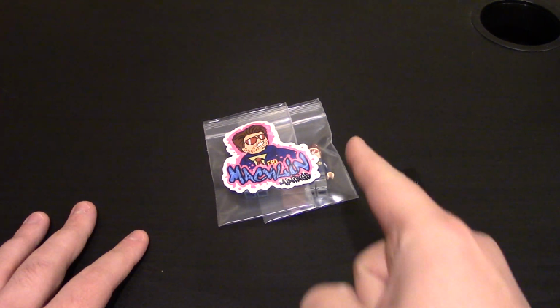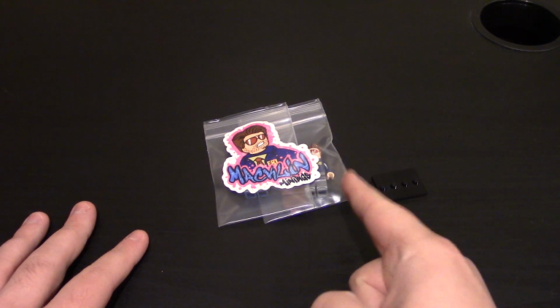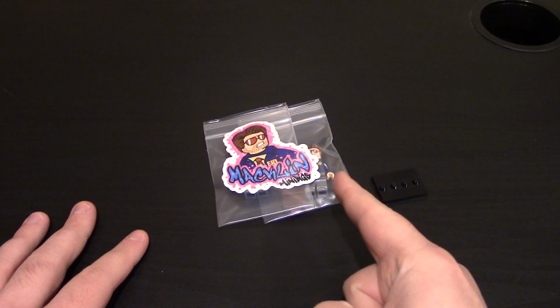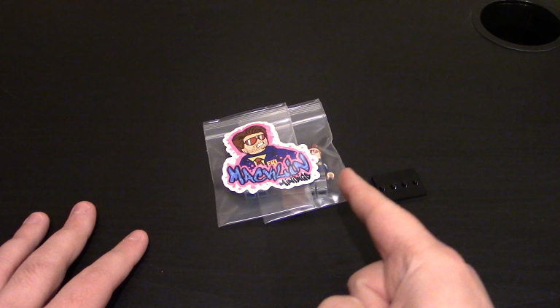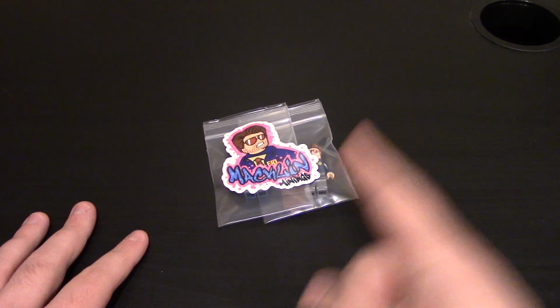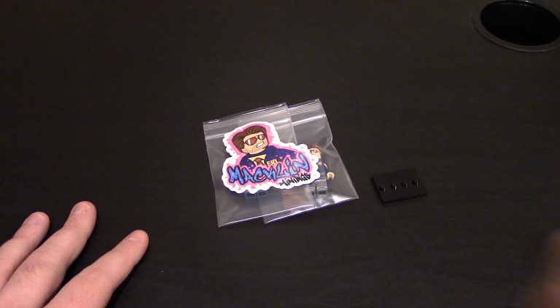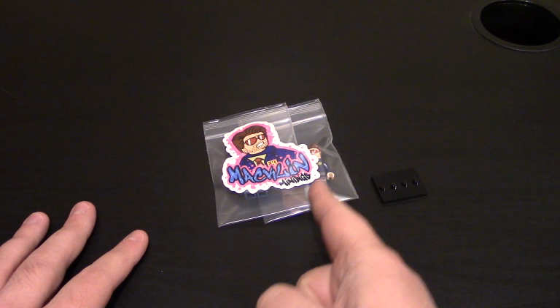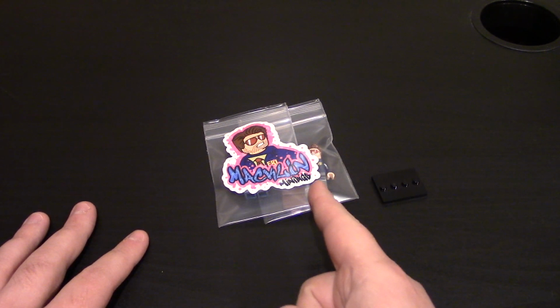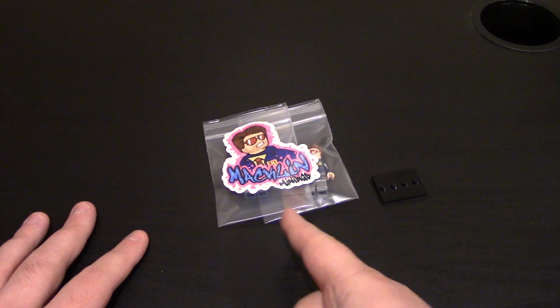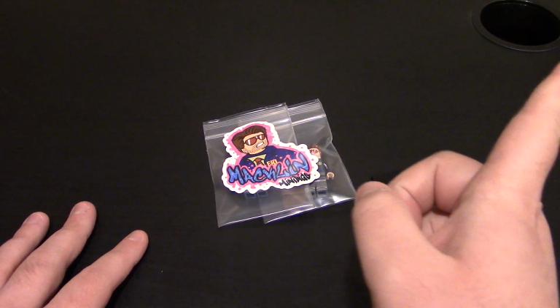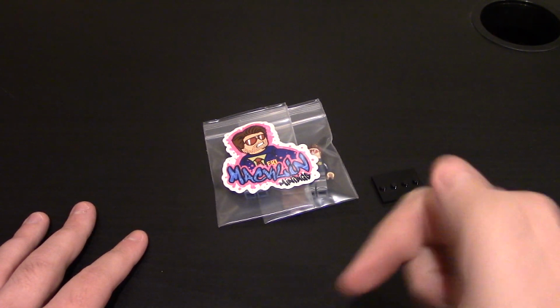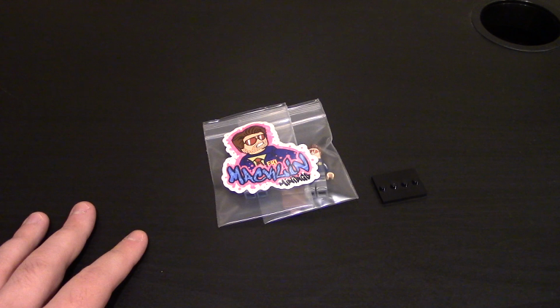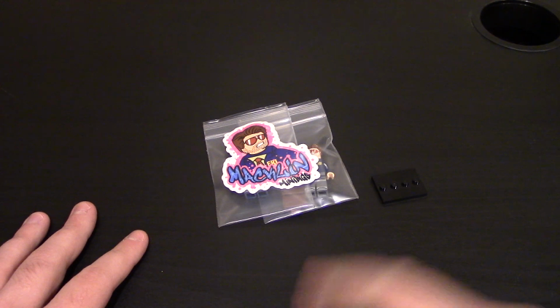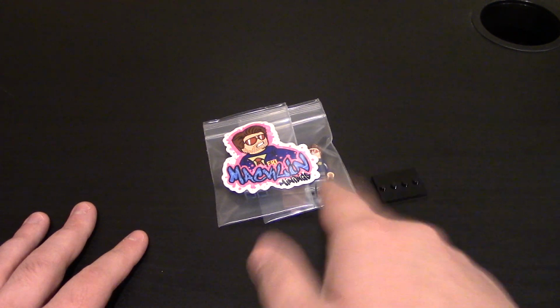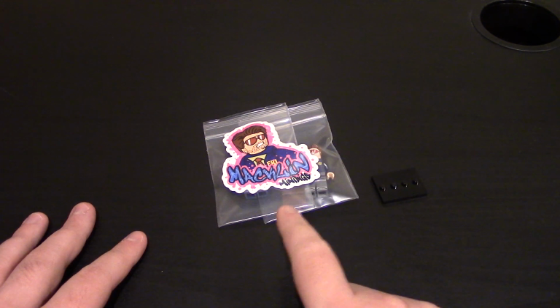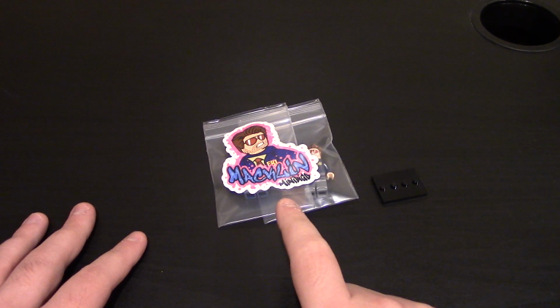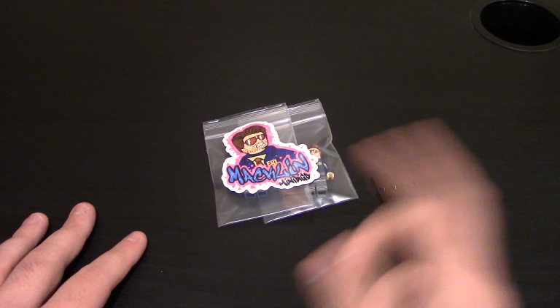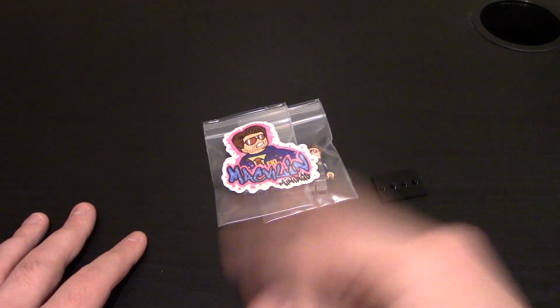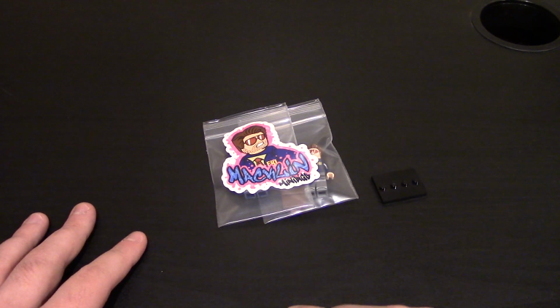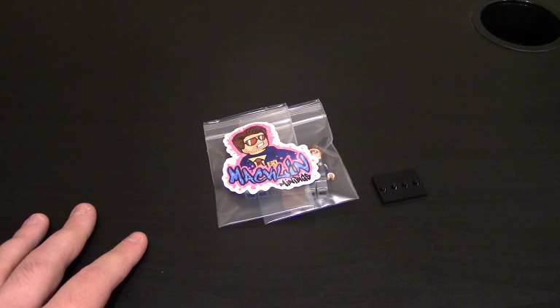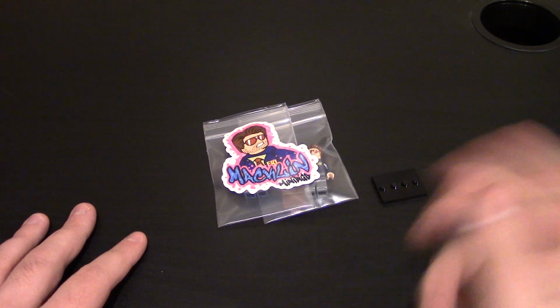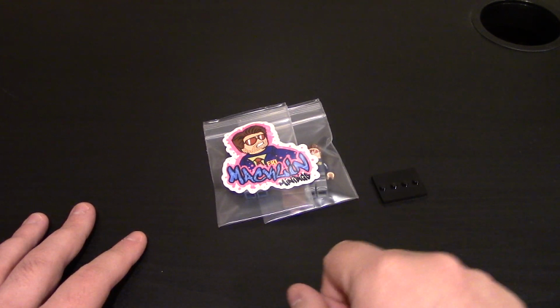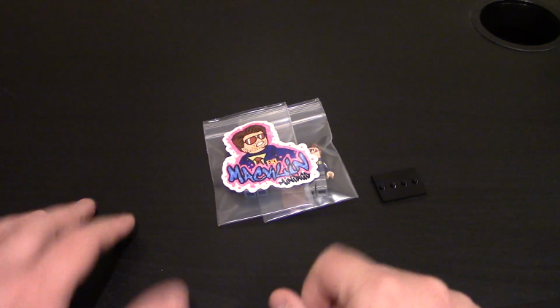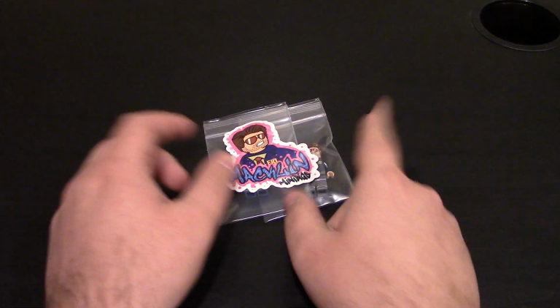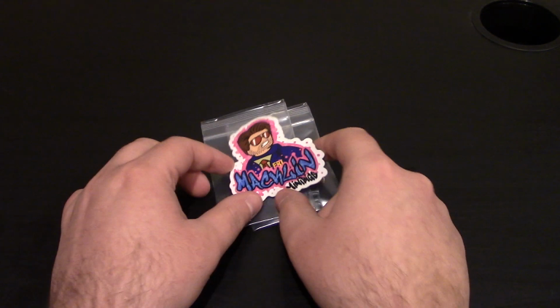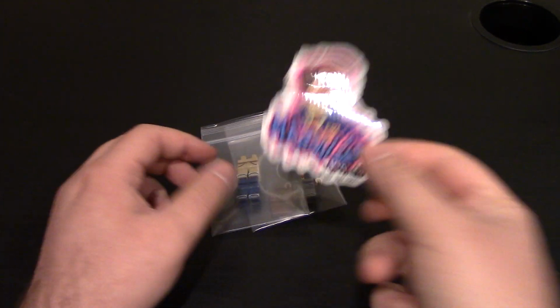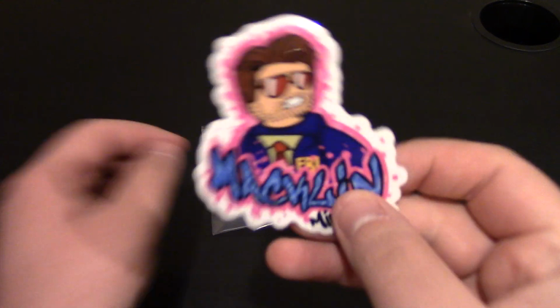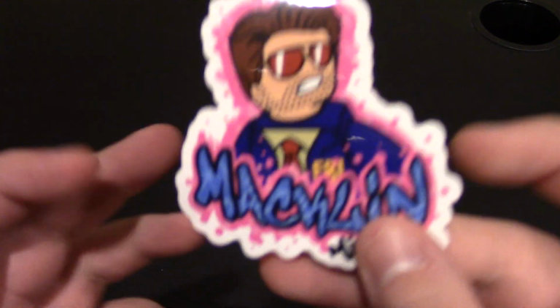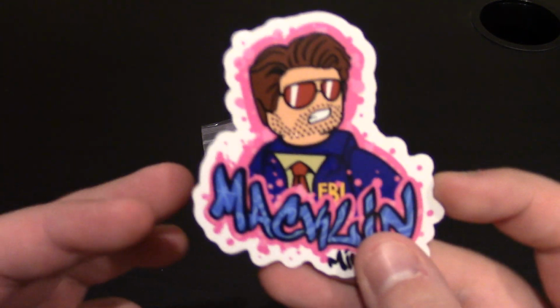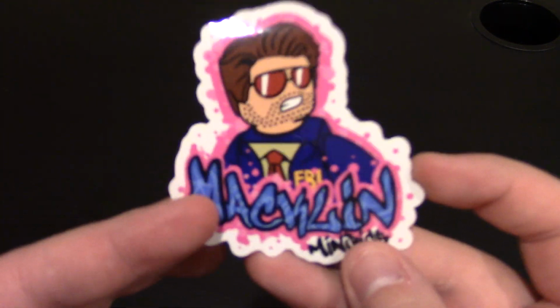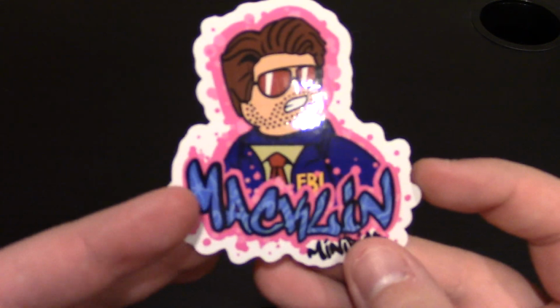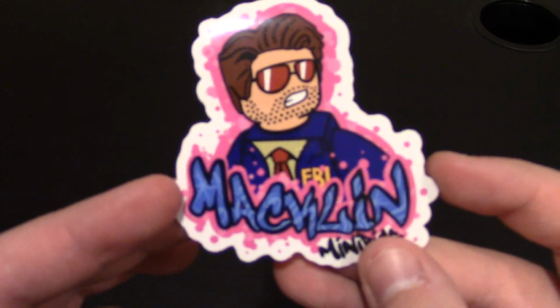Hello everyone, welcome to a custom Lego minifigure review from Minibigs. This is another new minifigure — it's been out for a little bit, just finally getting to it. It's Macklin, Bert Macklin, to be exact.